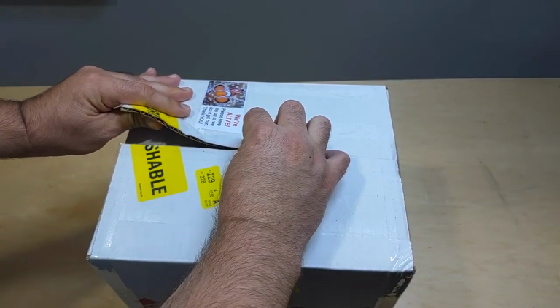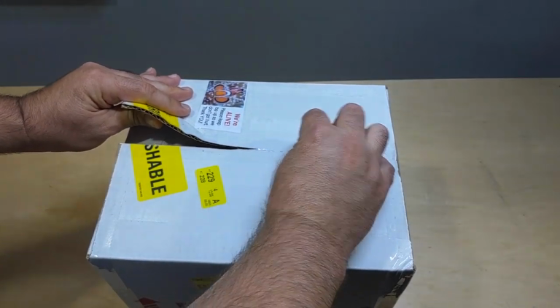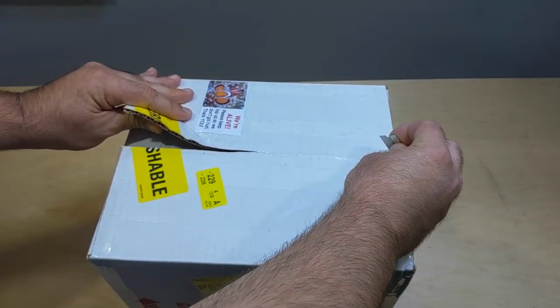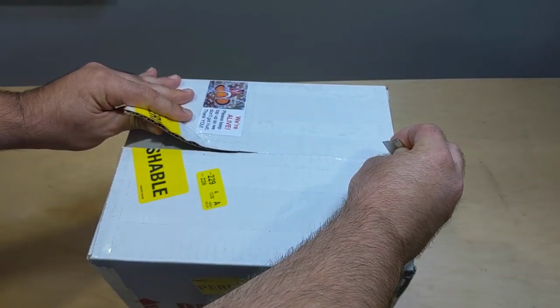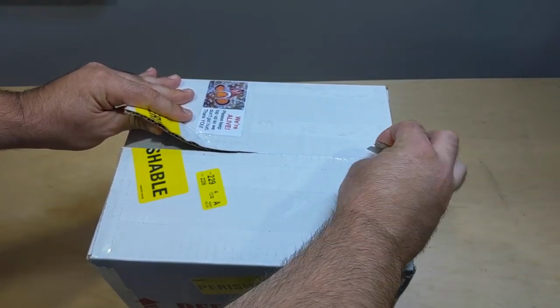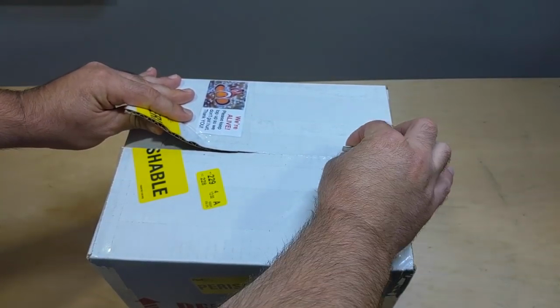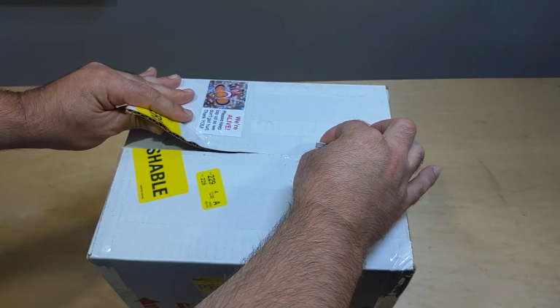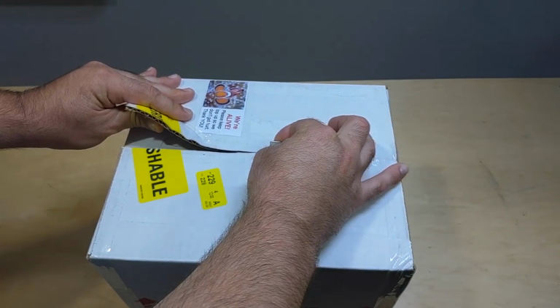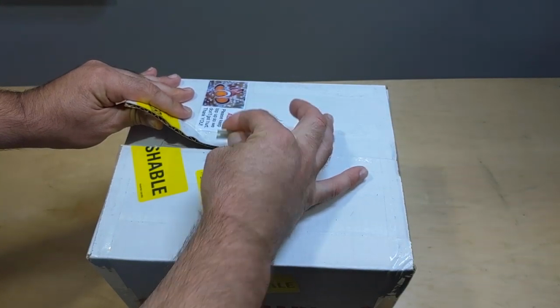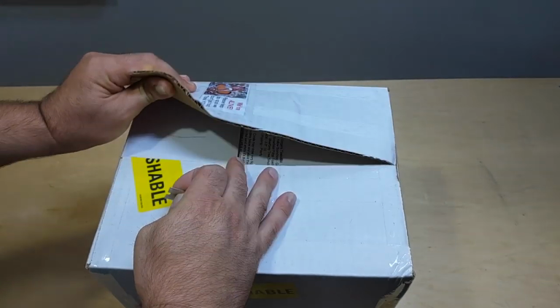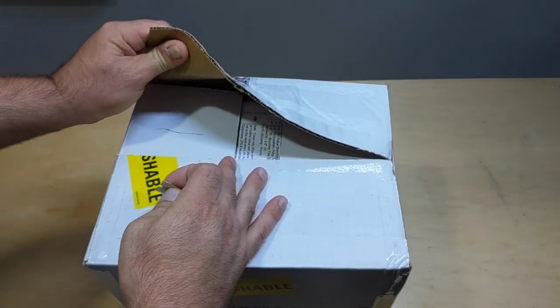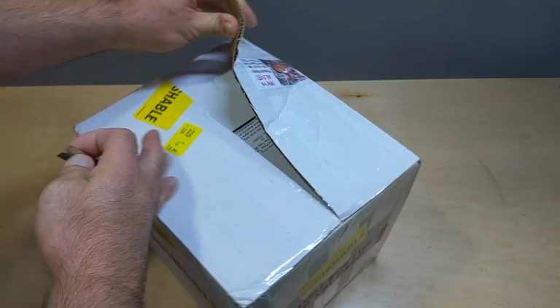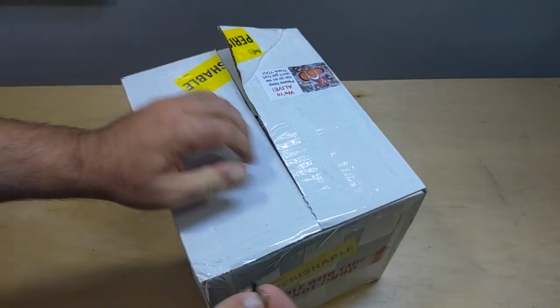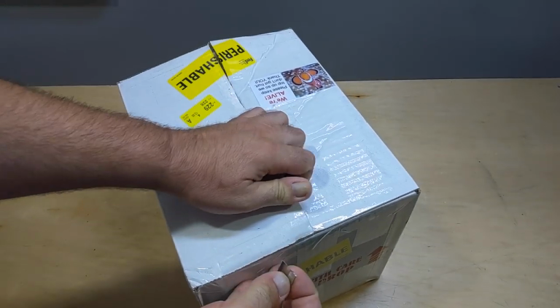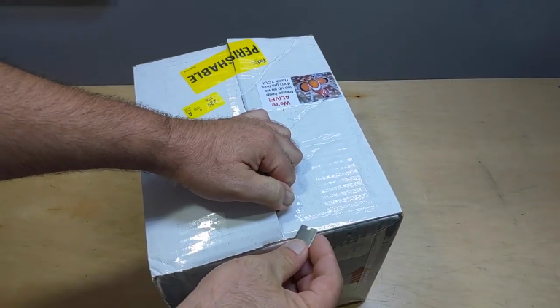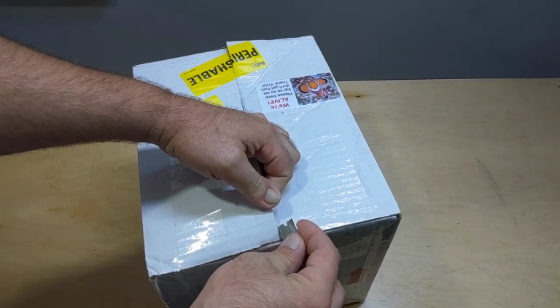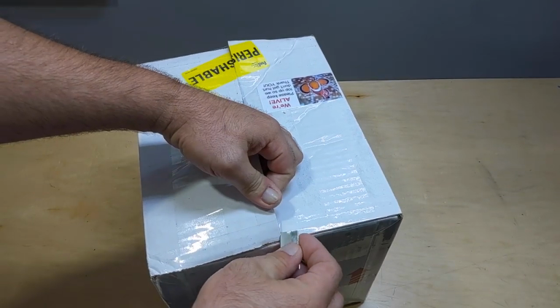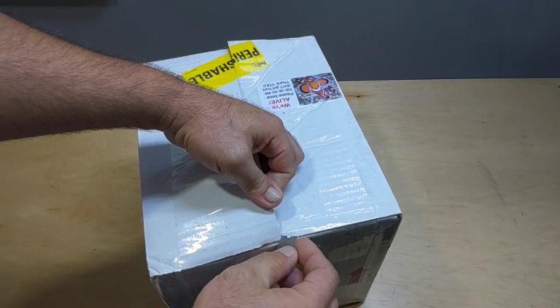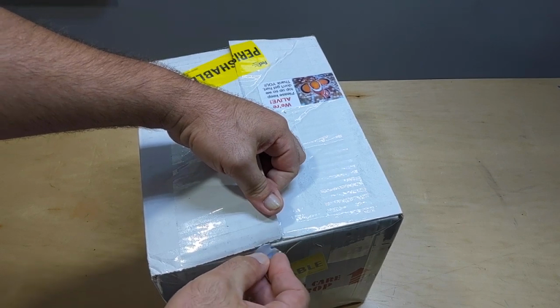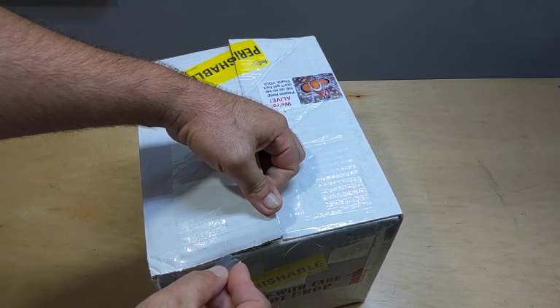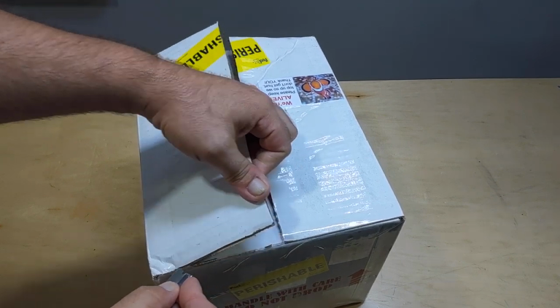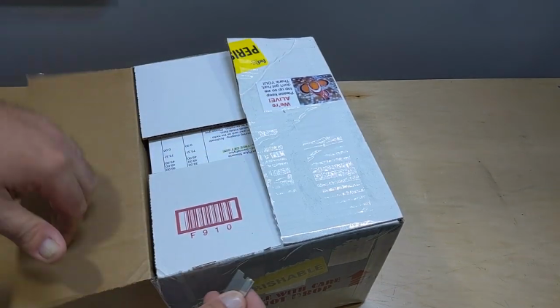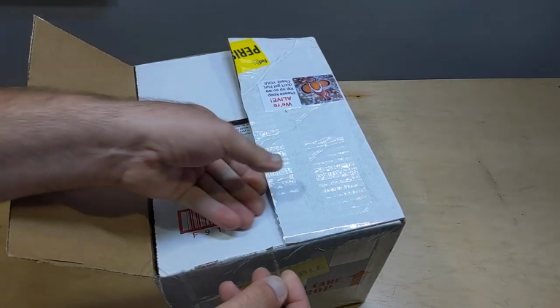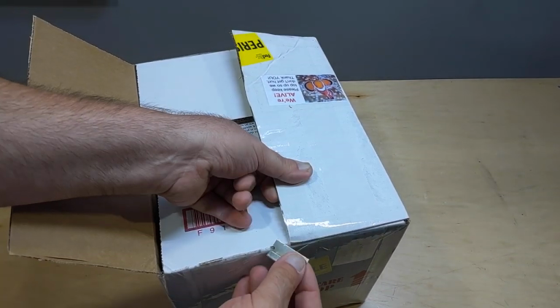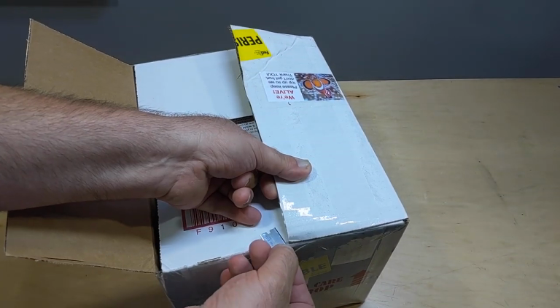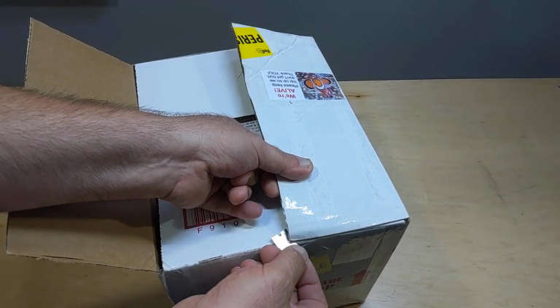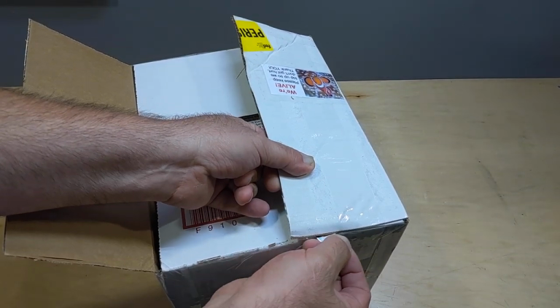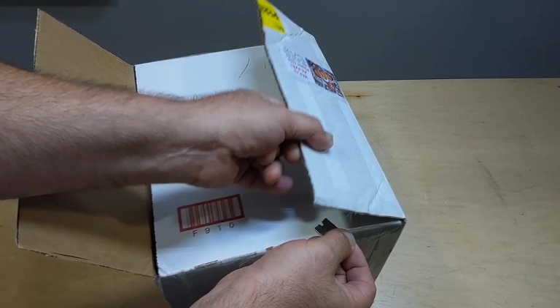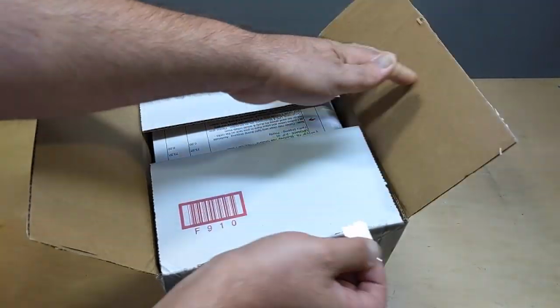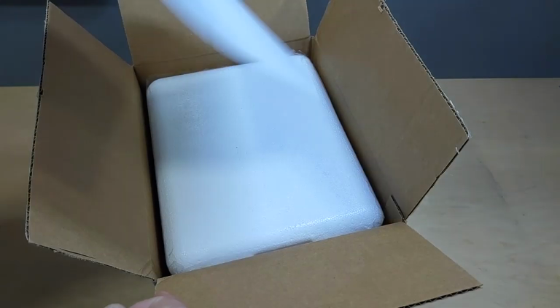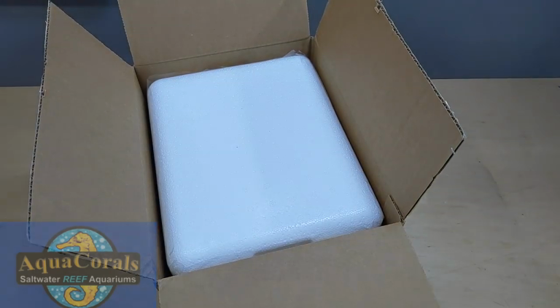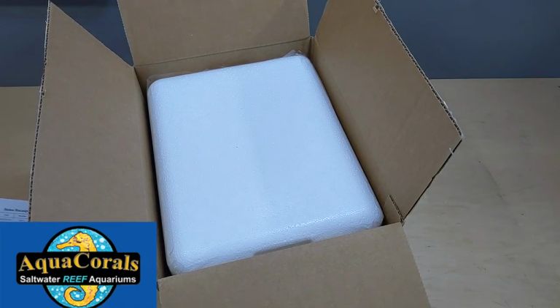I found this place online. They actually clip from their home-grown corals — stuff in their own systems — which I think is really good. It's tank raised. I love that. So I did place an order and put that to the side.